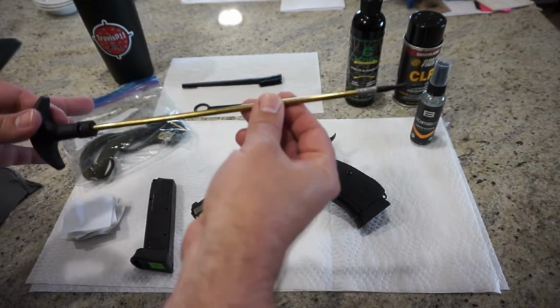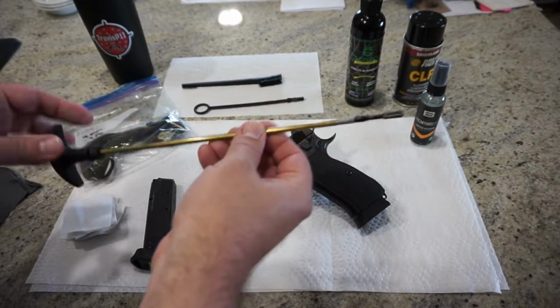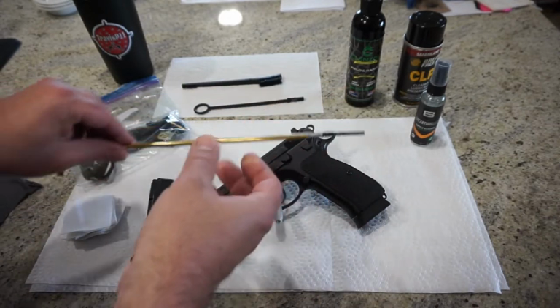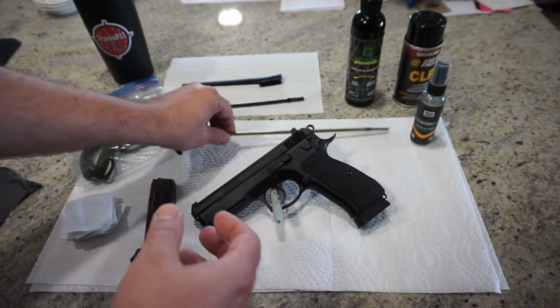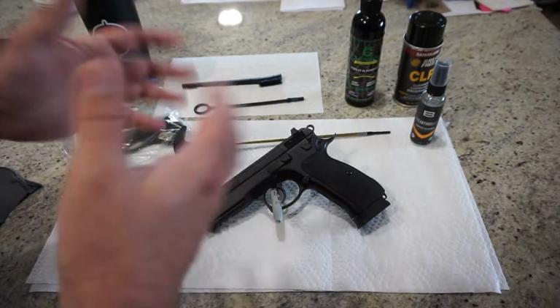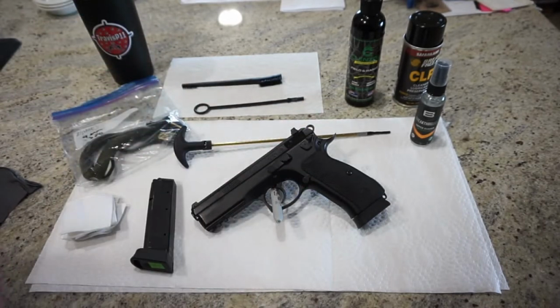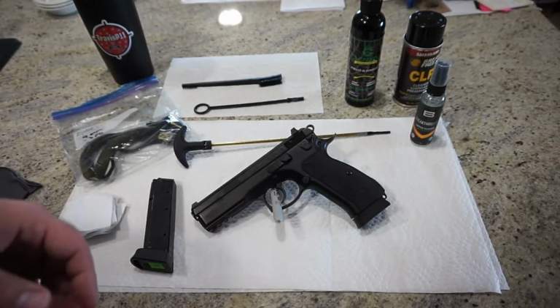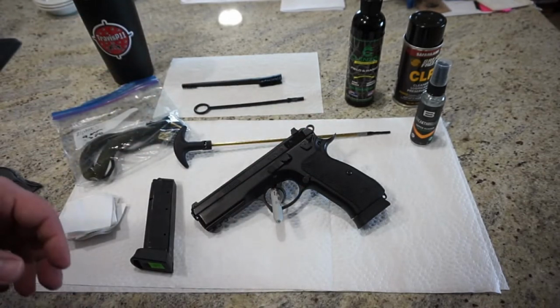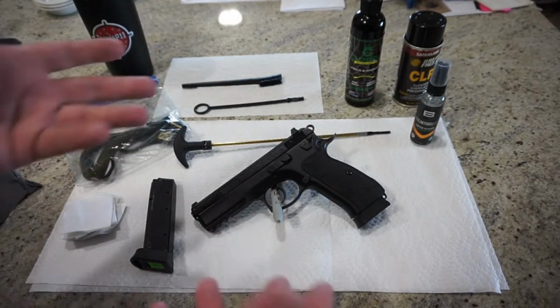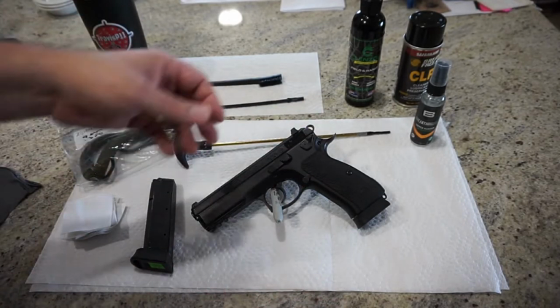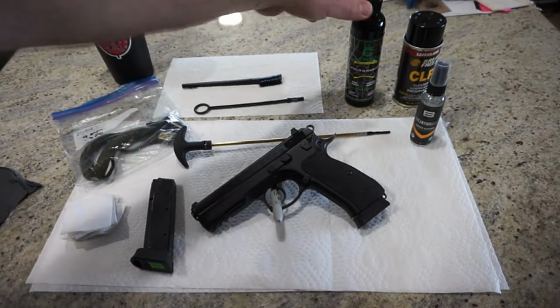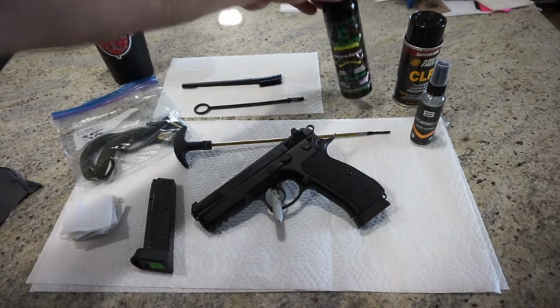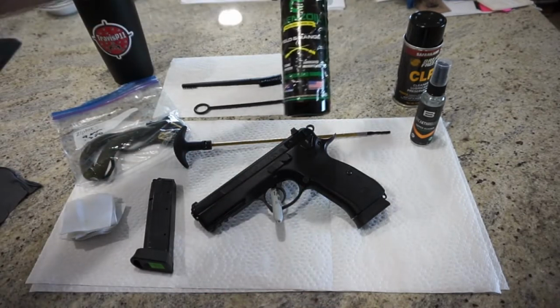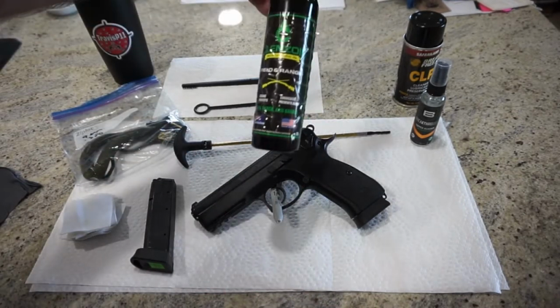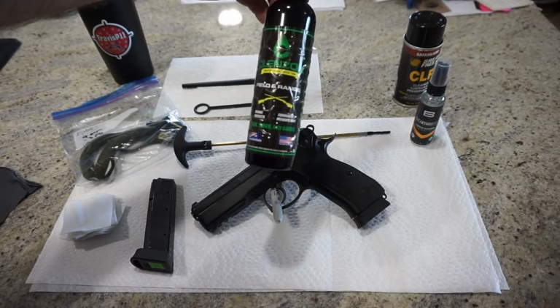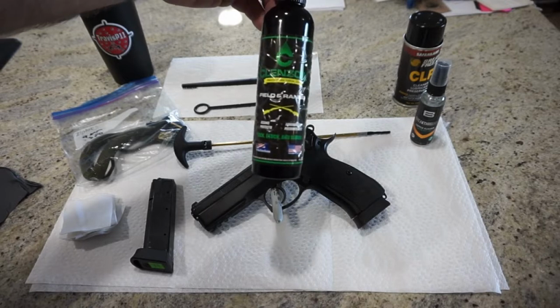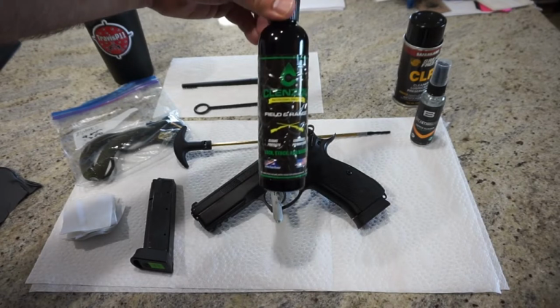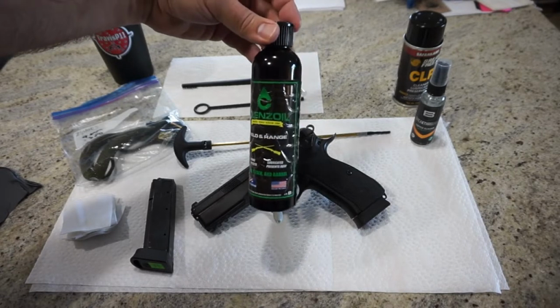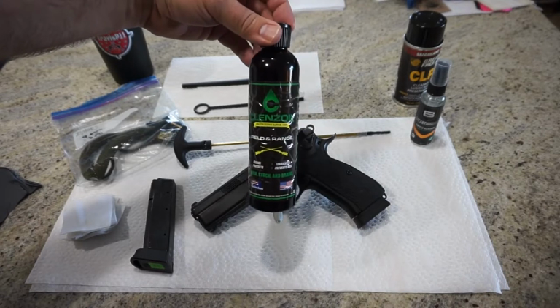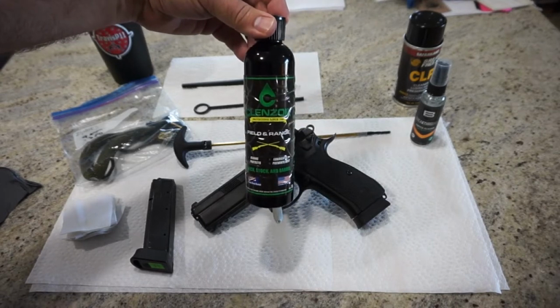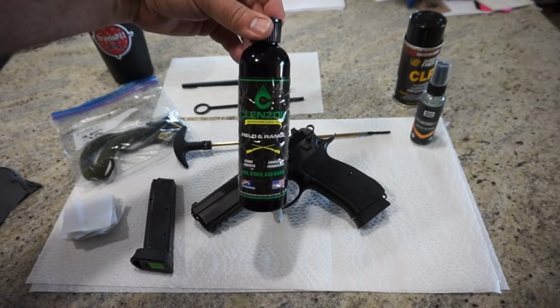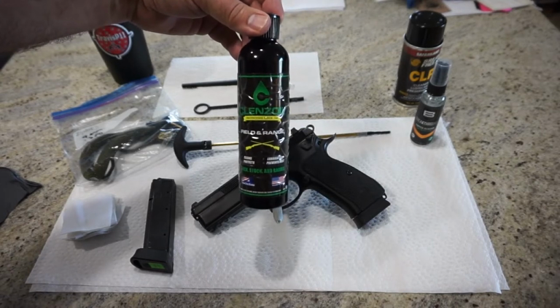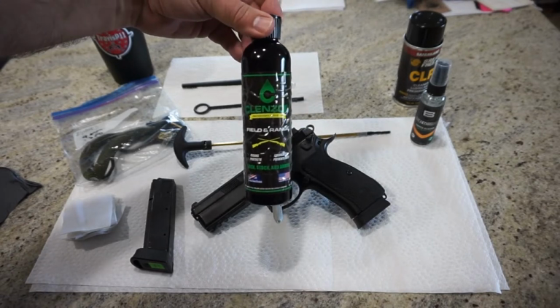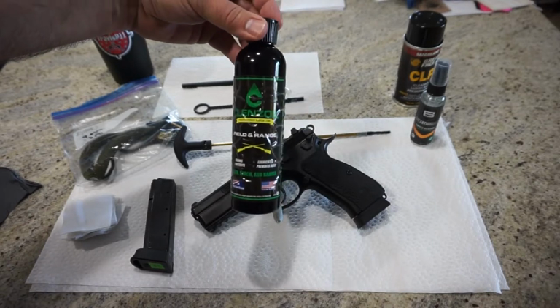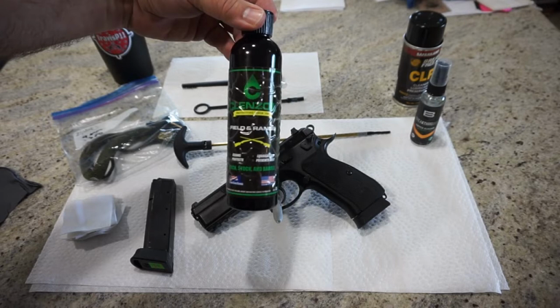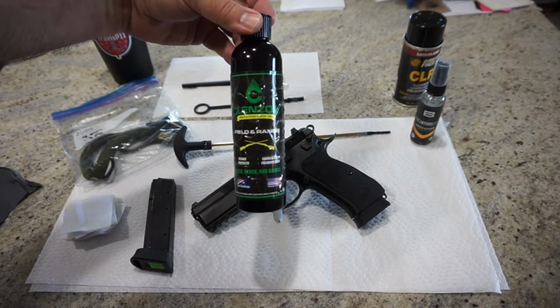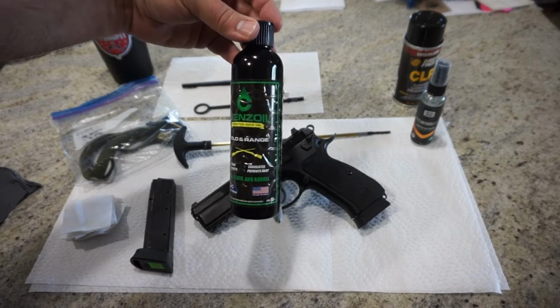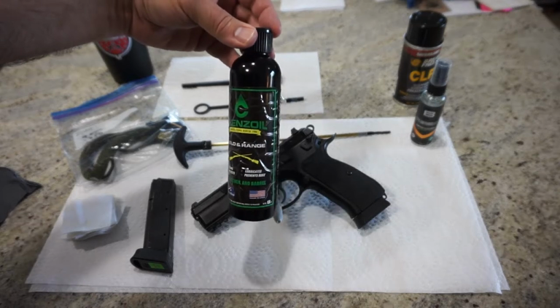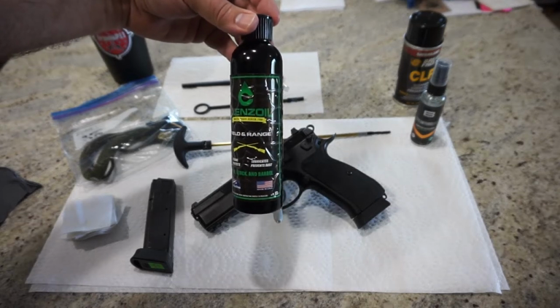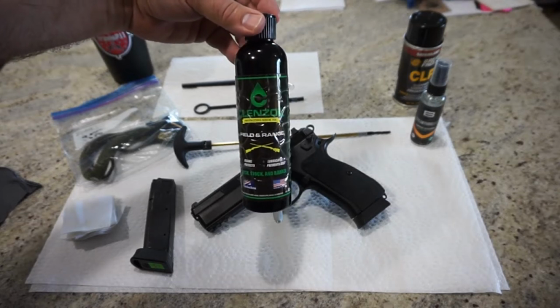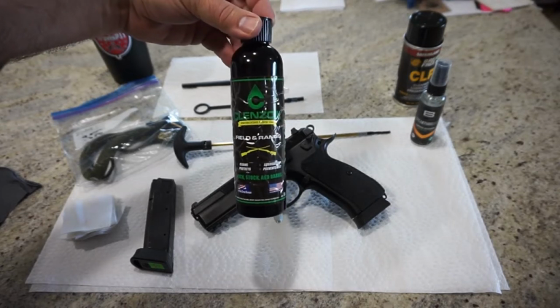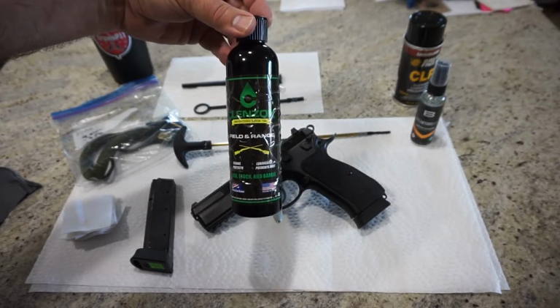That's going to be optional, and I'll show you what I use instead. For the actual cleaning solvents themselves, I like to use Cleanse Oil Field & Range. This is a nice kind of CLP — it cleans, lubes, and protects. It's going to take care of everything in one or two steps. You wipe it on, you wipe it off, you're basically good to go.